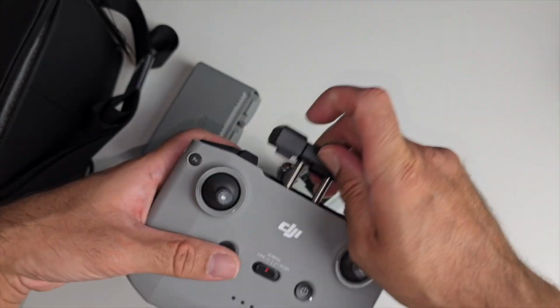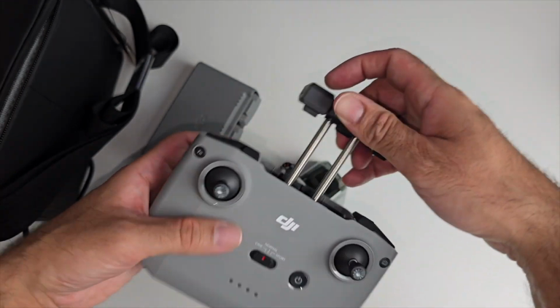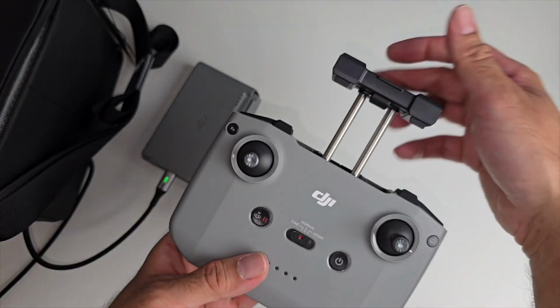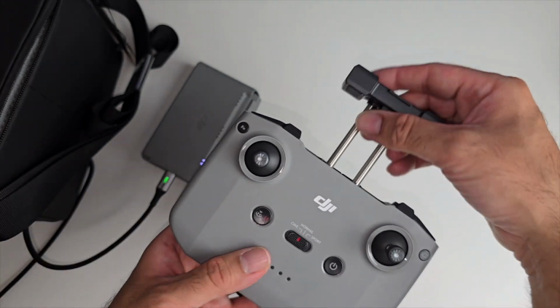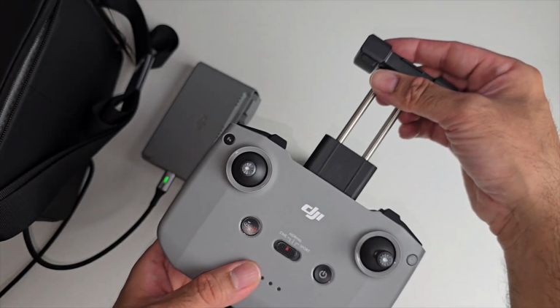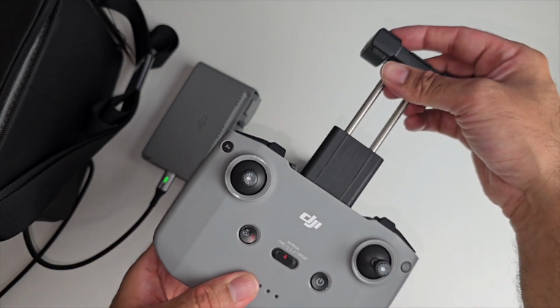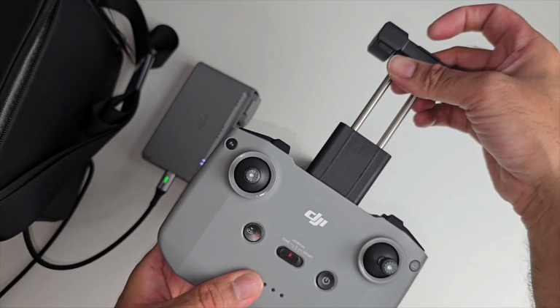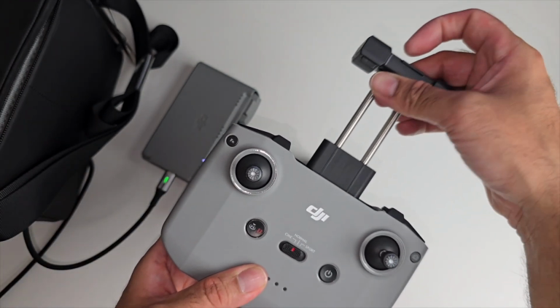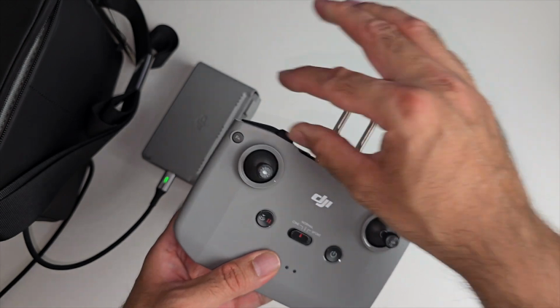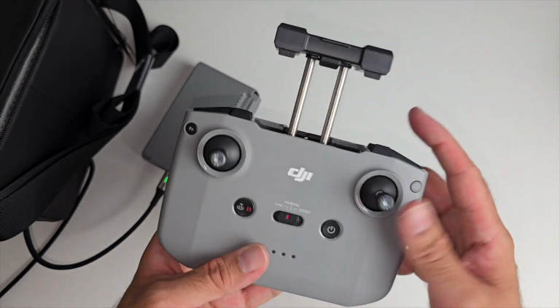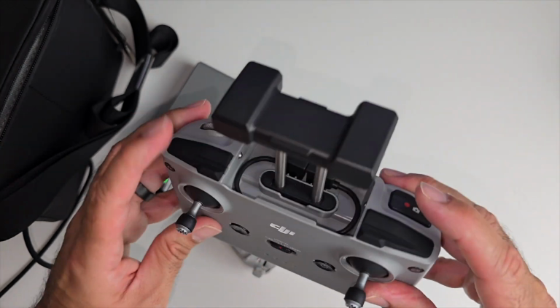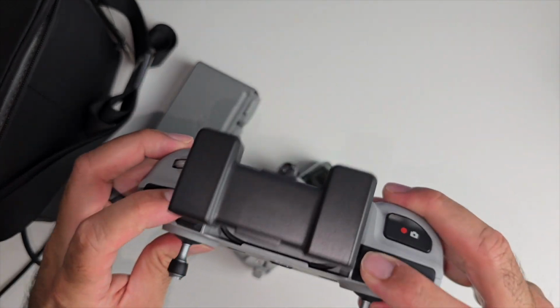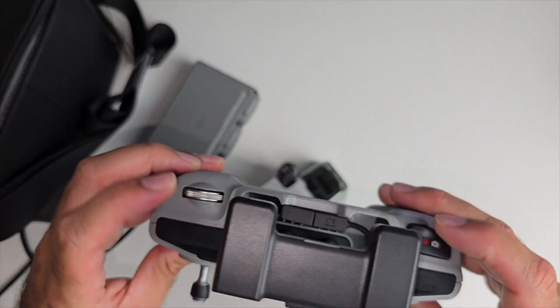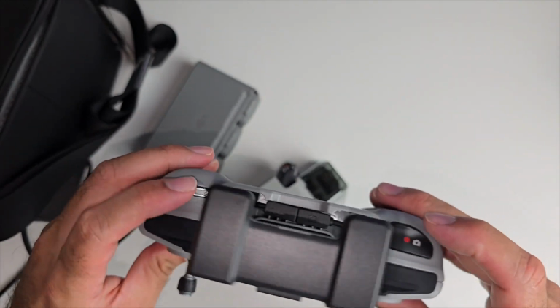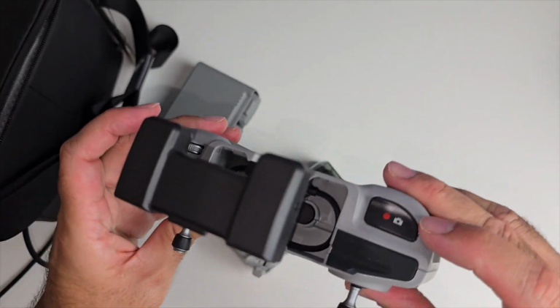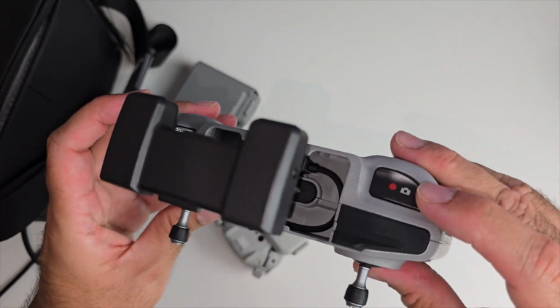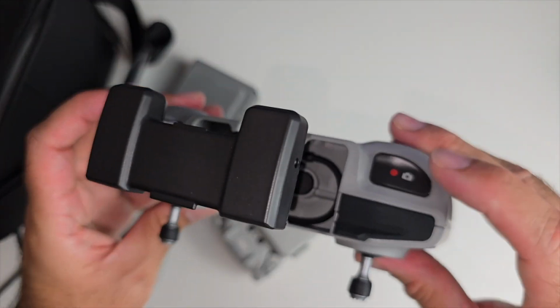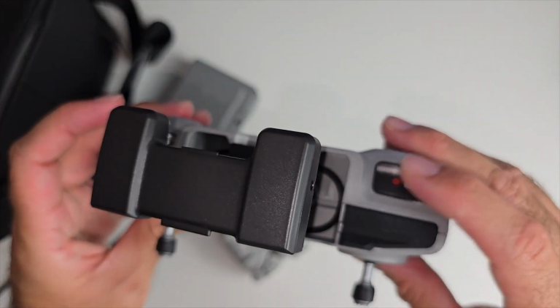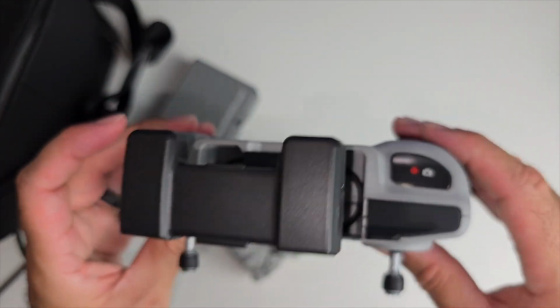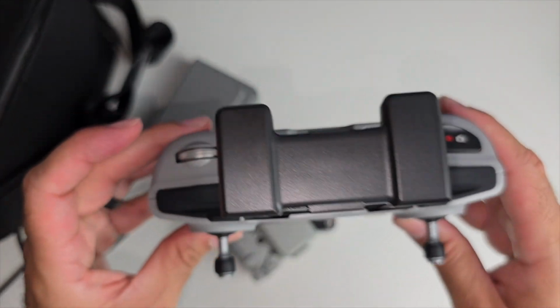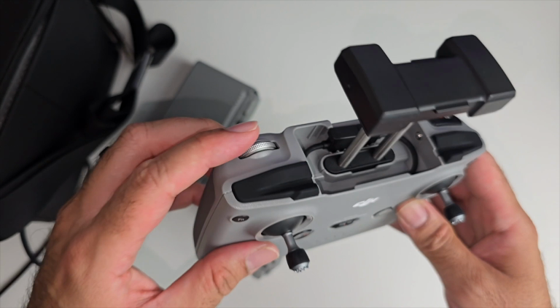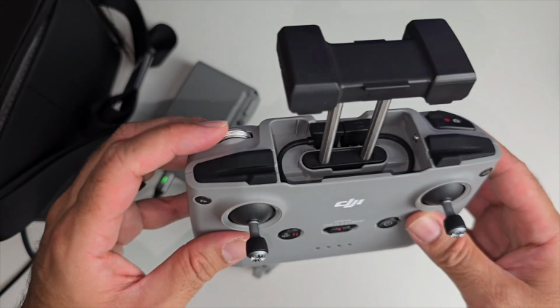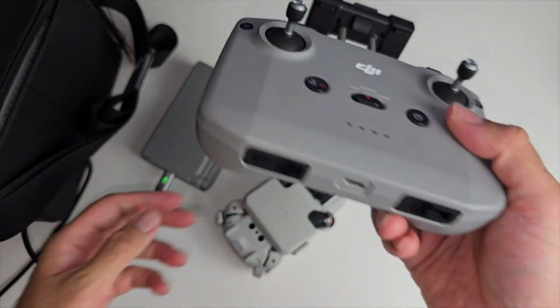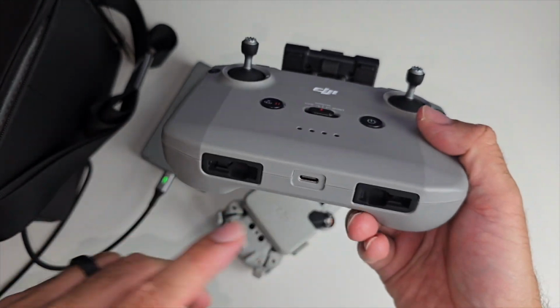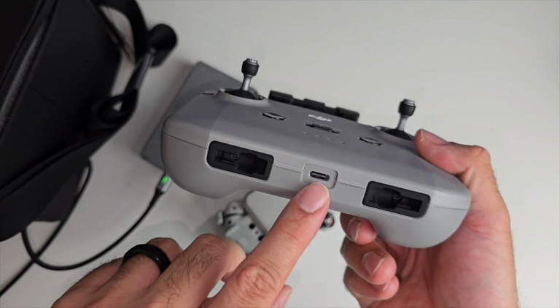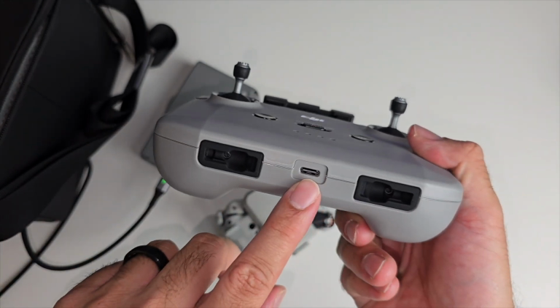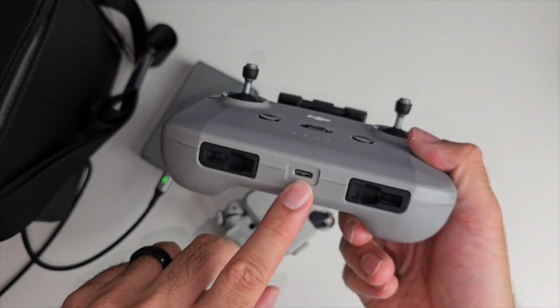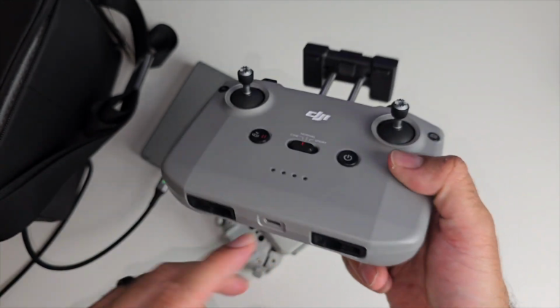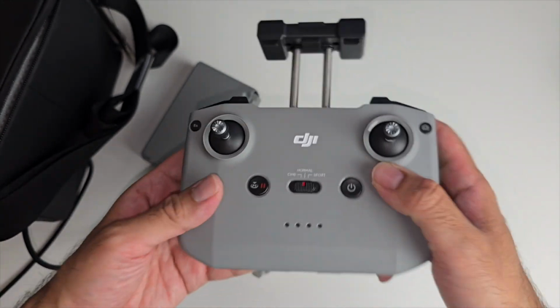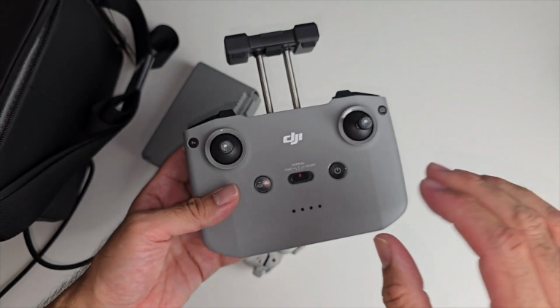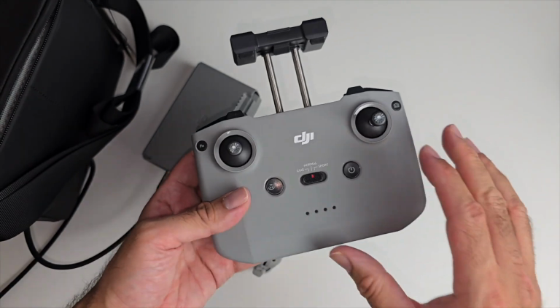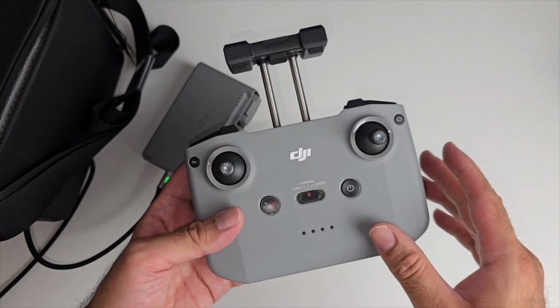There's a section for your smartphone that extends out so you can place your phone in. You've got a camera button for recording and taking pictures, and at the bottom there's a Type-C charging port so you can charge the controller itself.